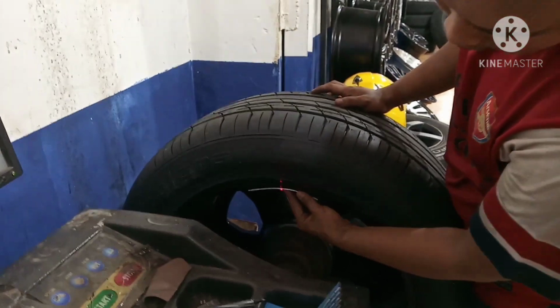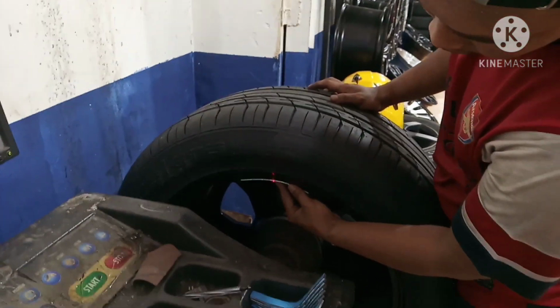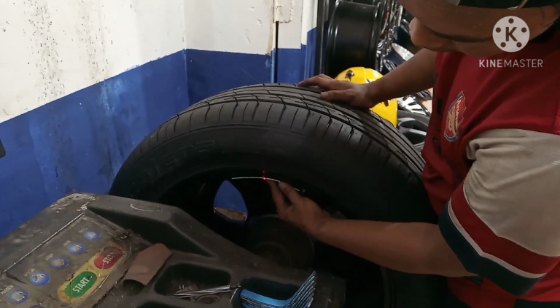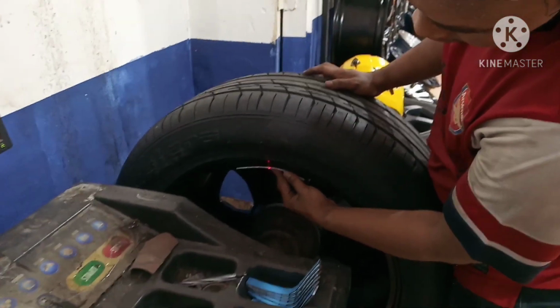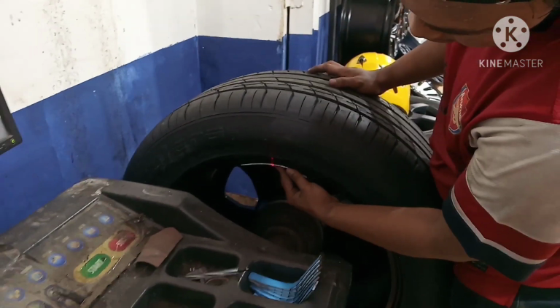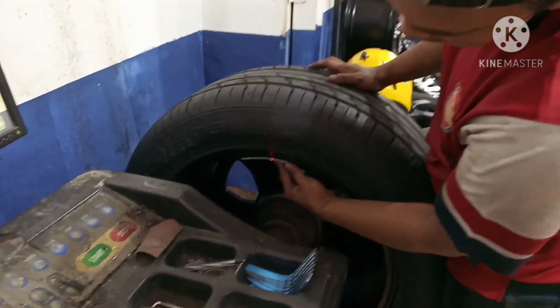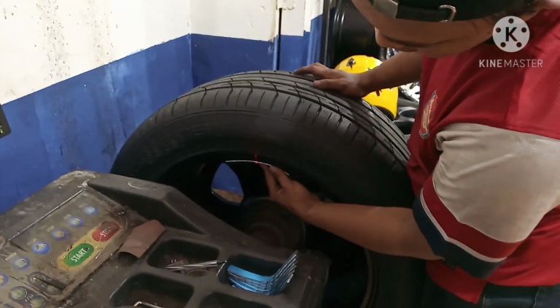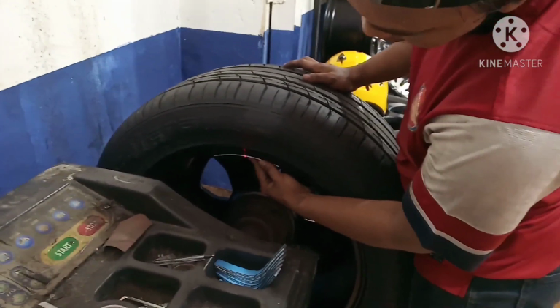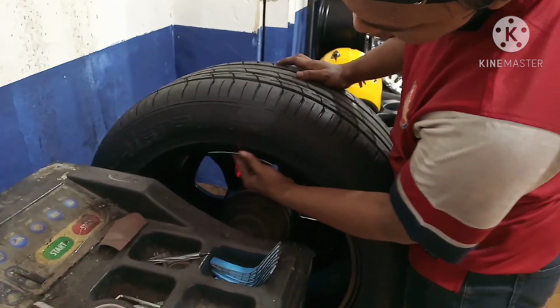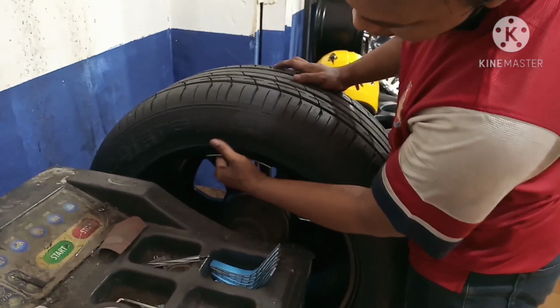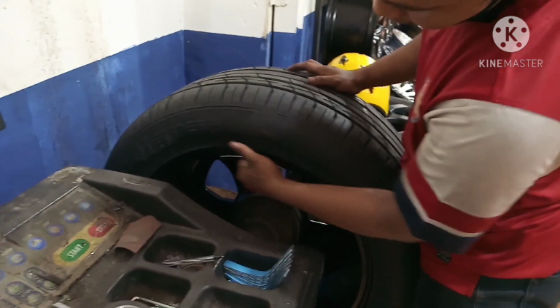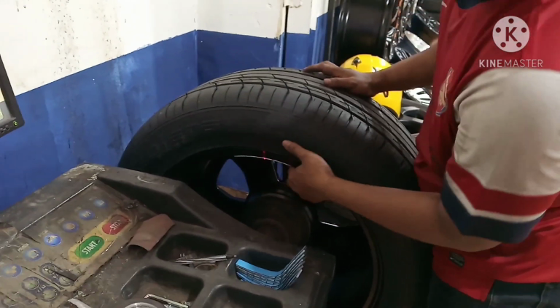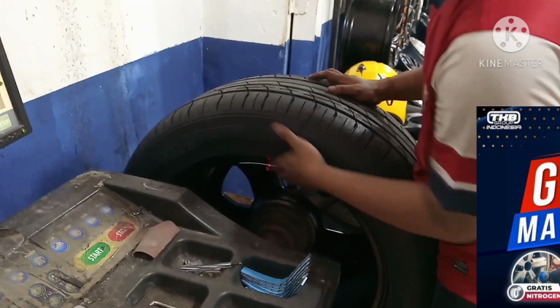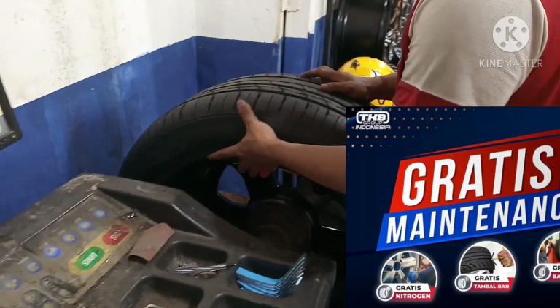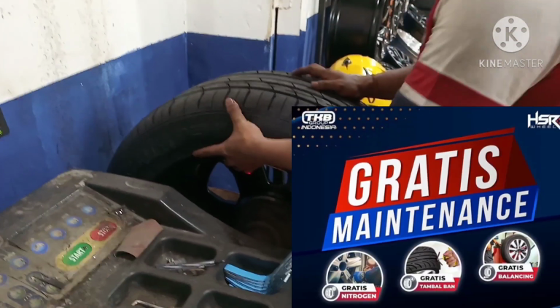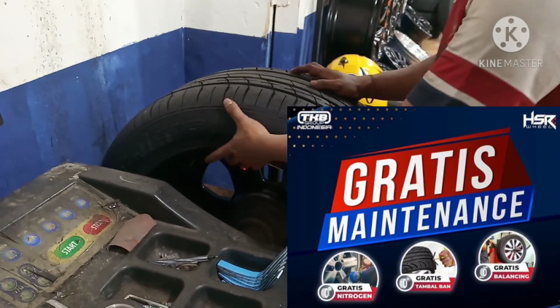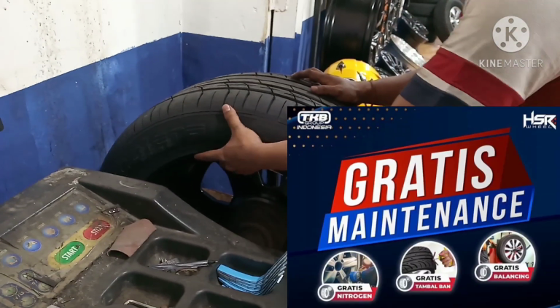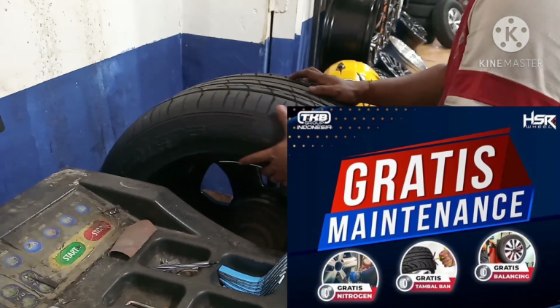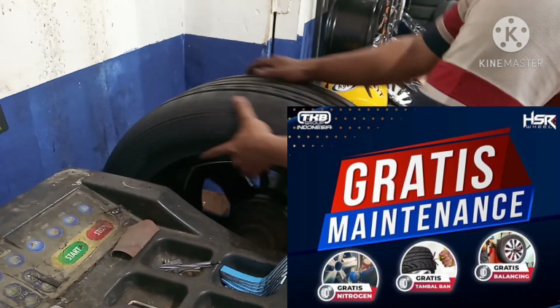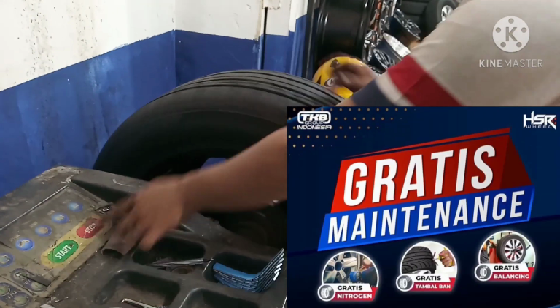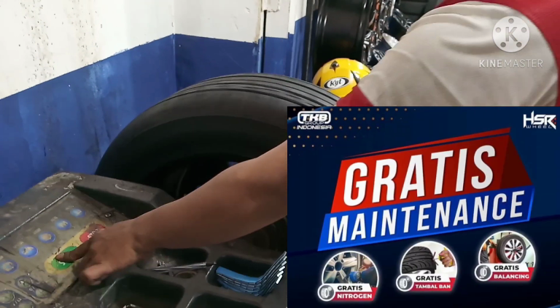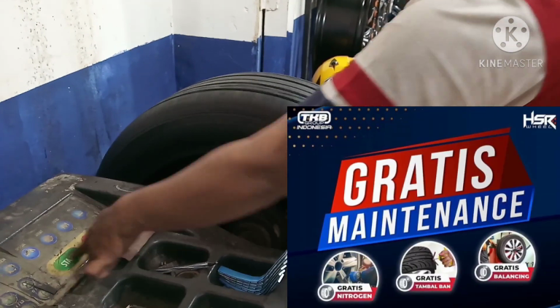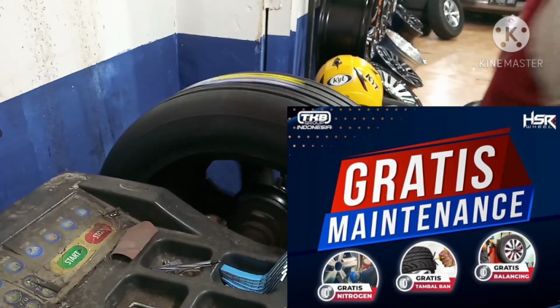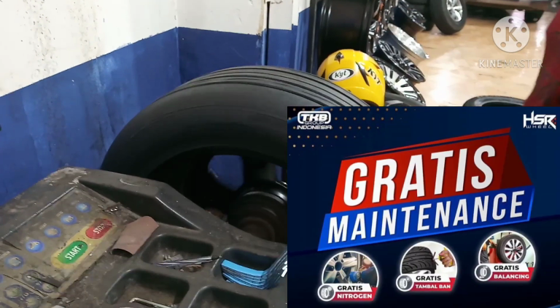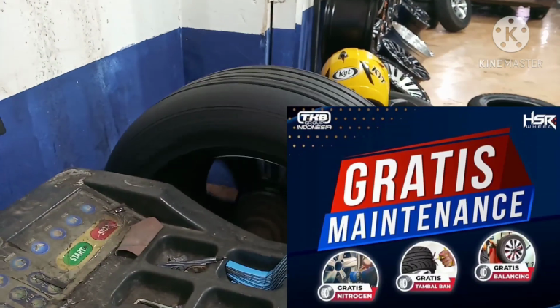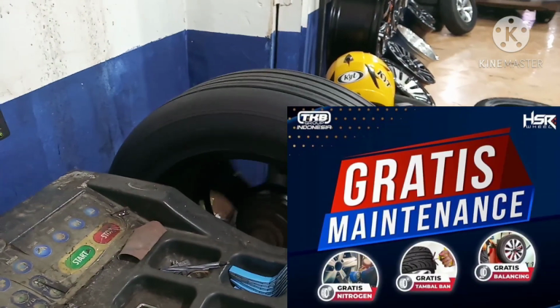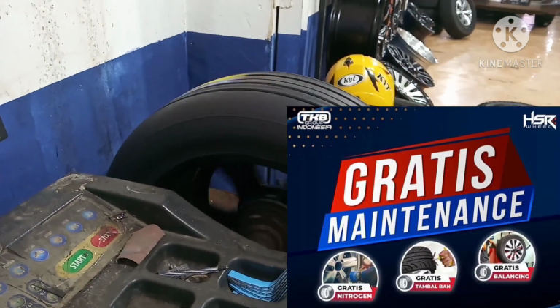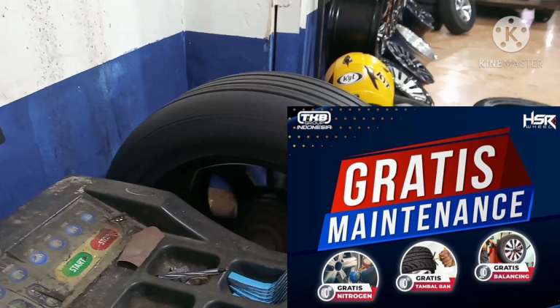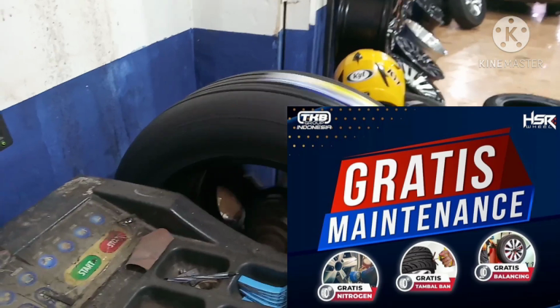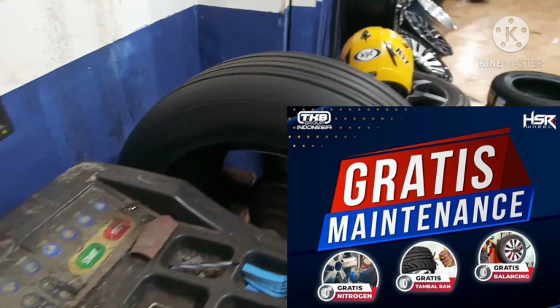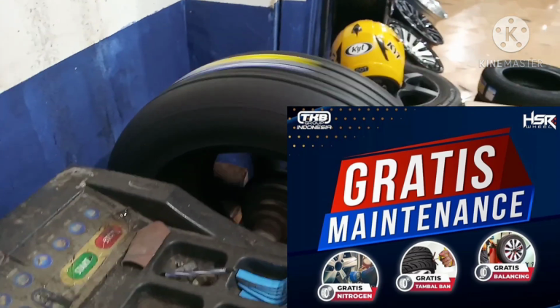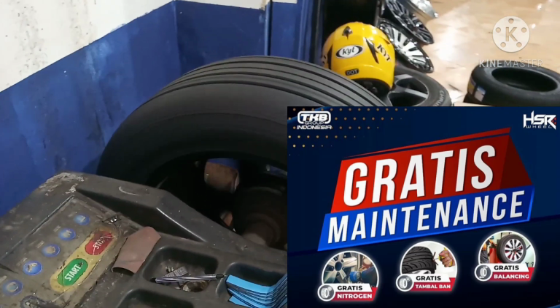Dan untuk kalian yang bertransaksi di F20 Wheels, gratis balancing, nitrogen, dan tambahan tubeless selama pemakaian produk. Berlaku di seluruh cabang TKB Group.